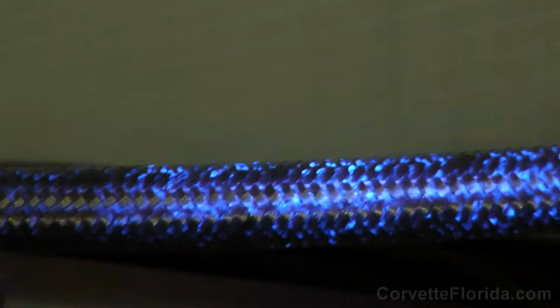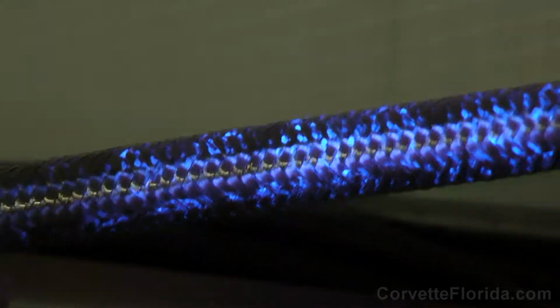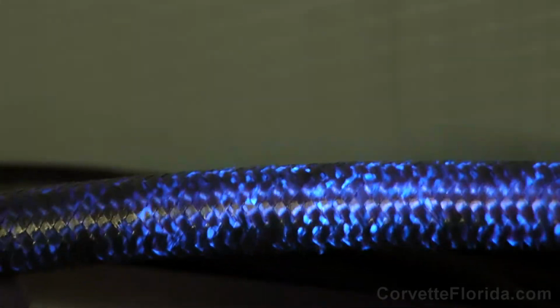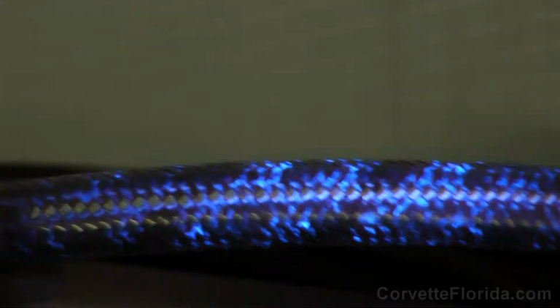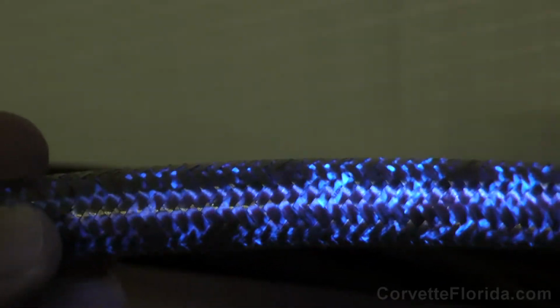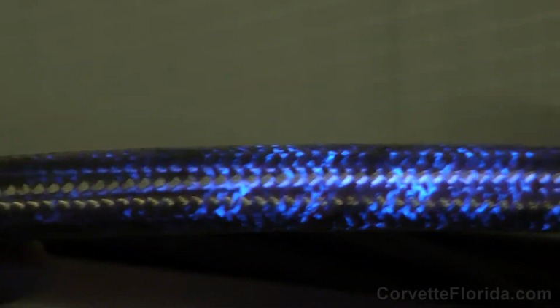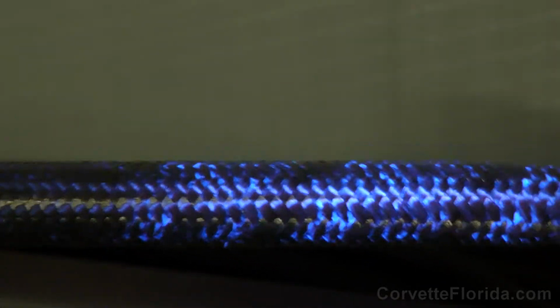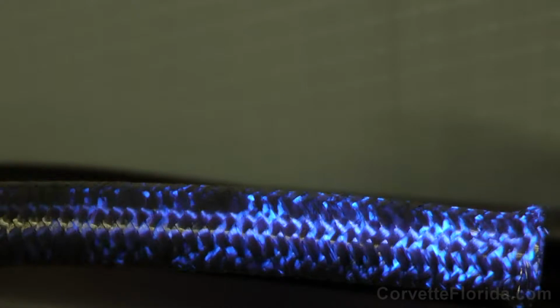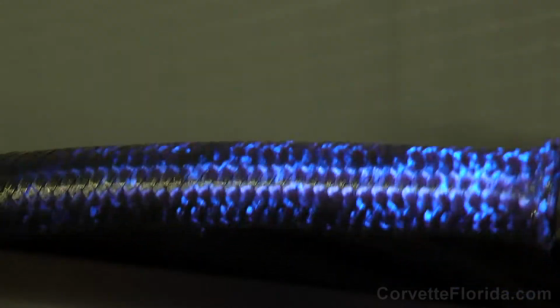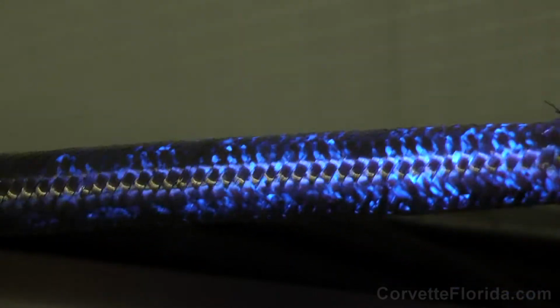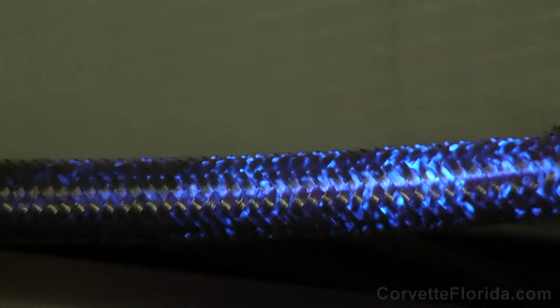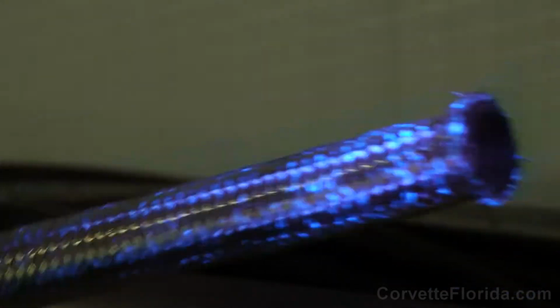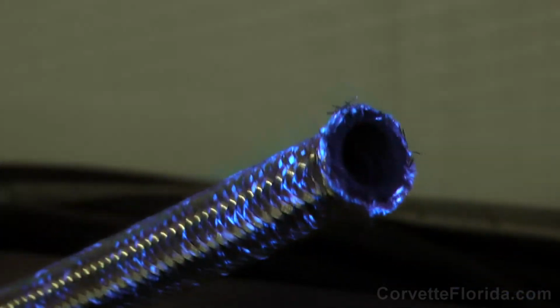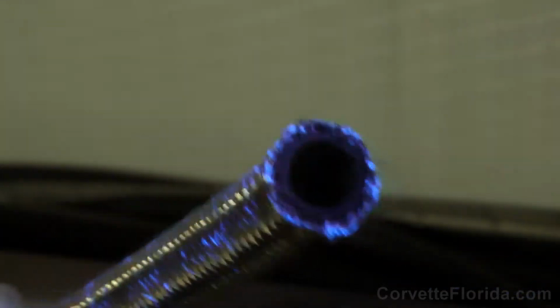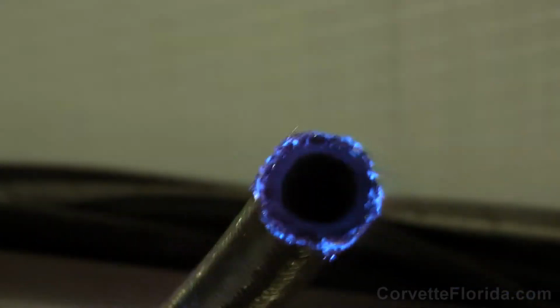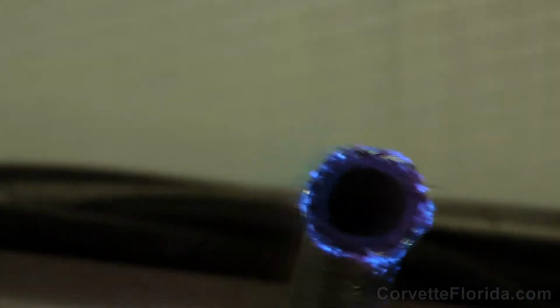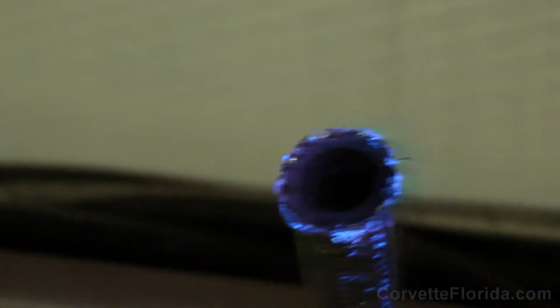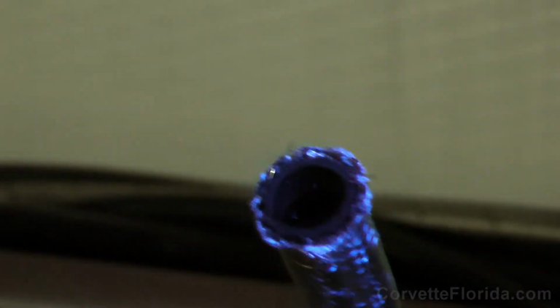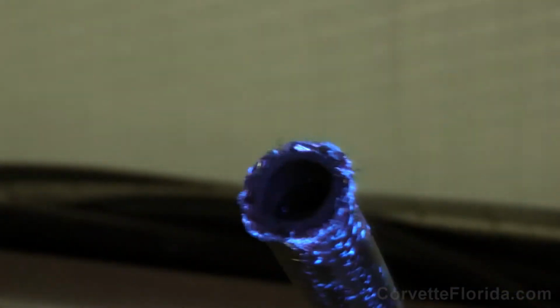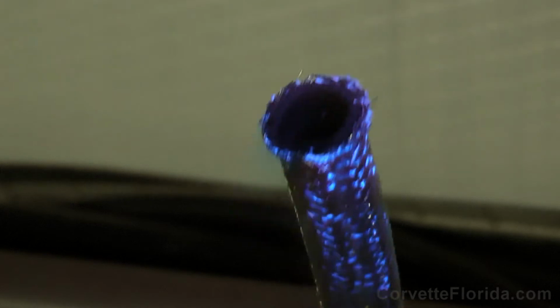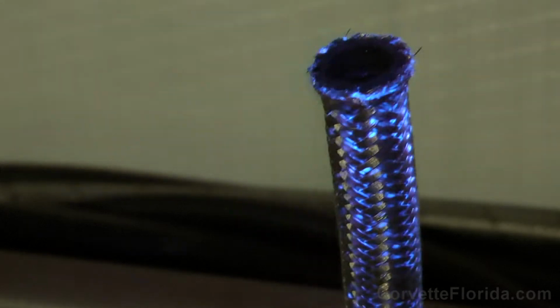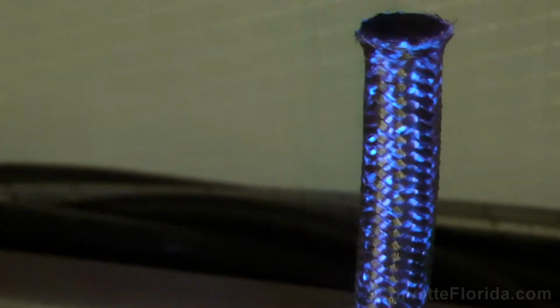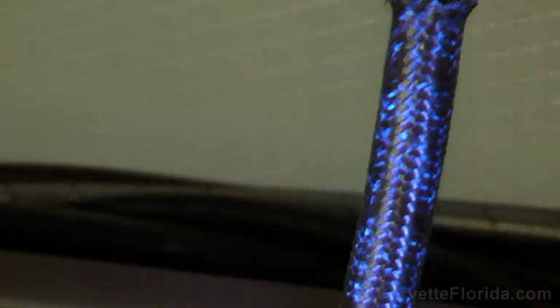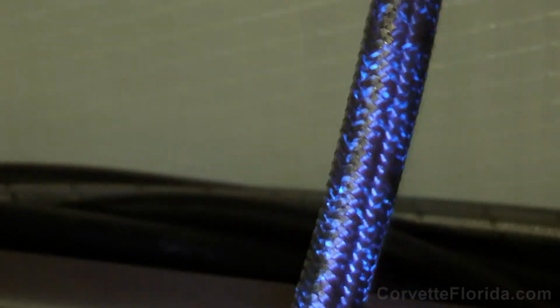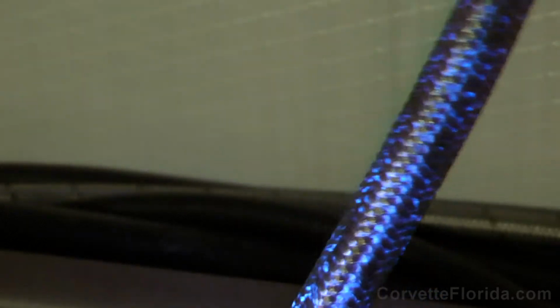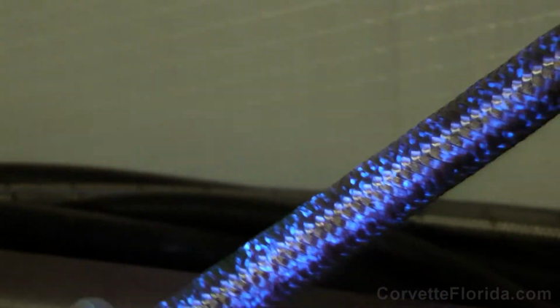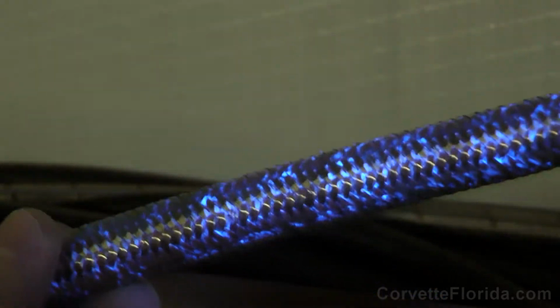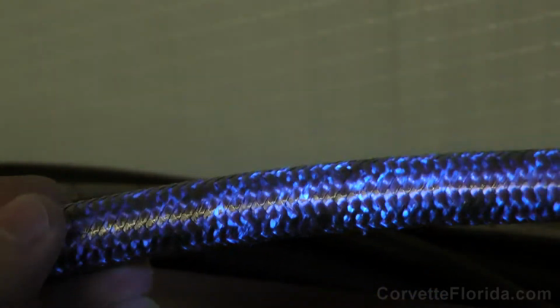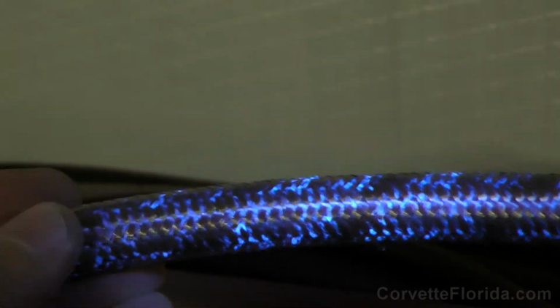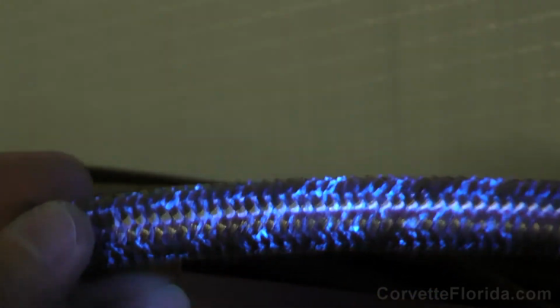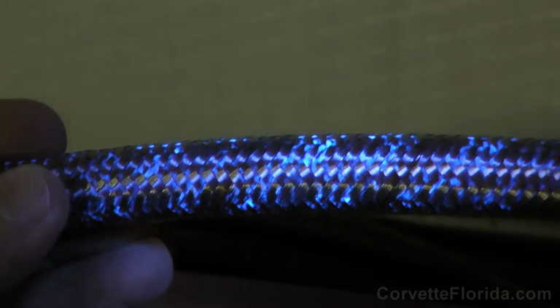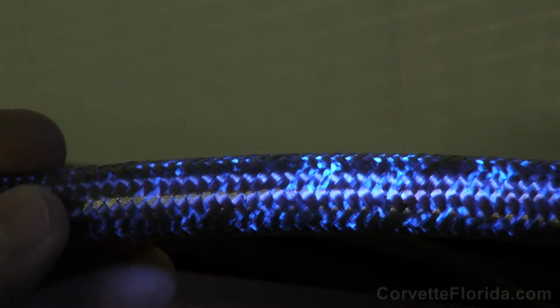I did use latex rubber gloves when I was handling this, because it's kind of curious — when I look inside the tube, there's nothing obviously in there that looks like it was coated with anything that would fluoresce in UV light from the gasoline, which to me is really kind of puzzling.